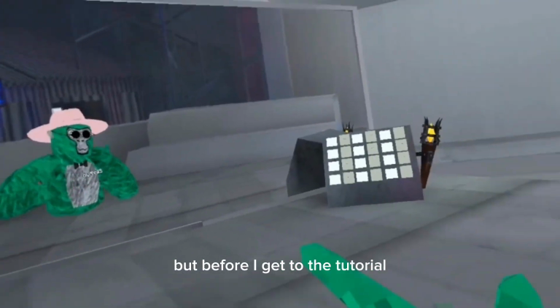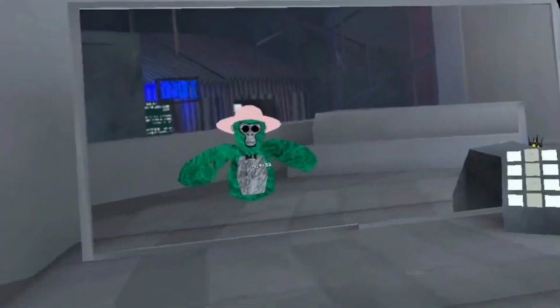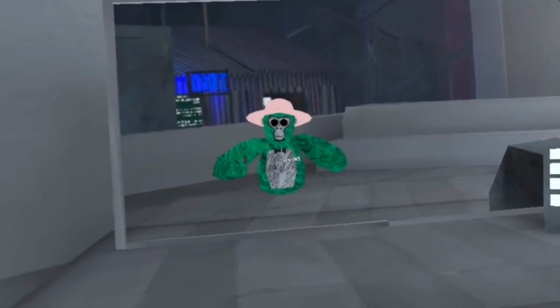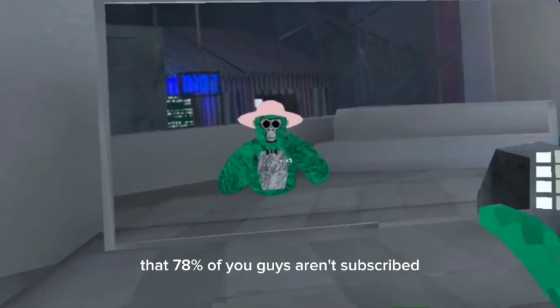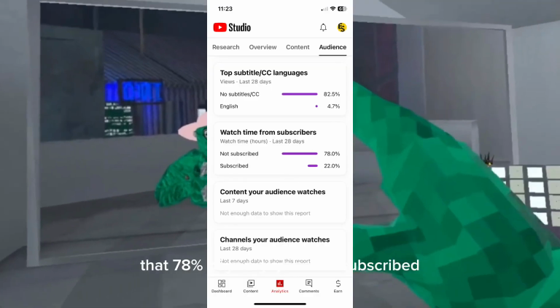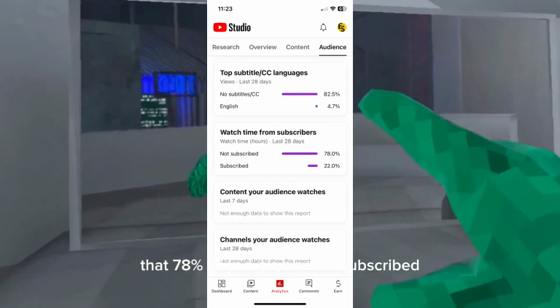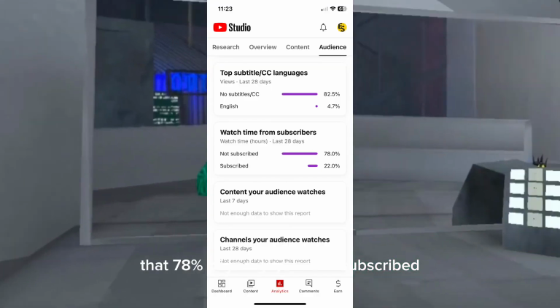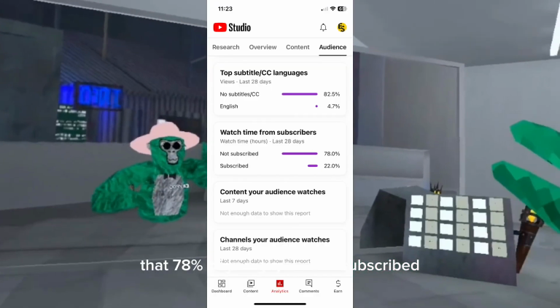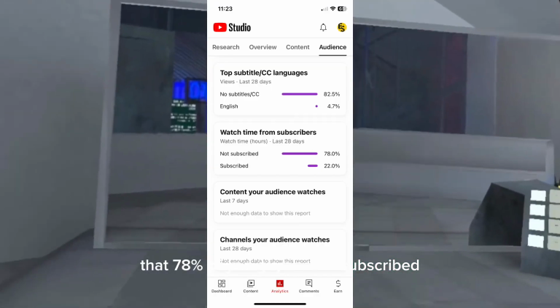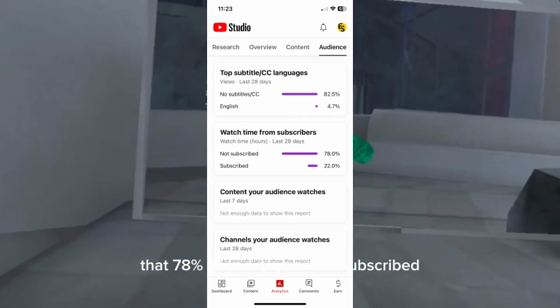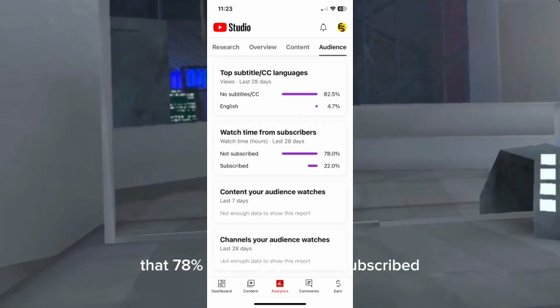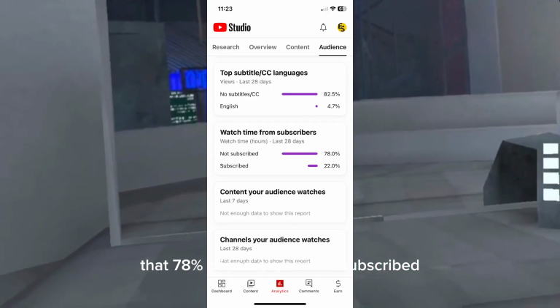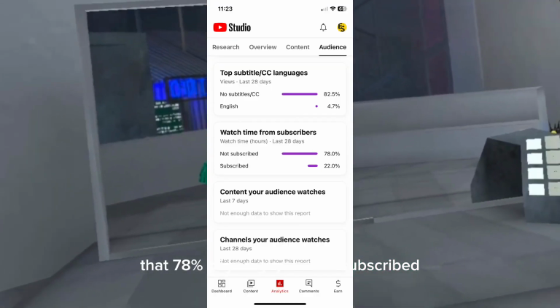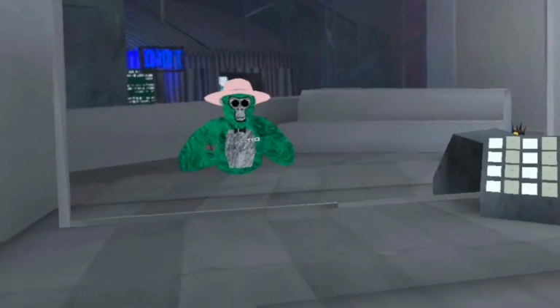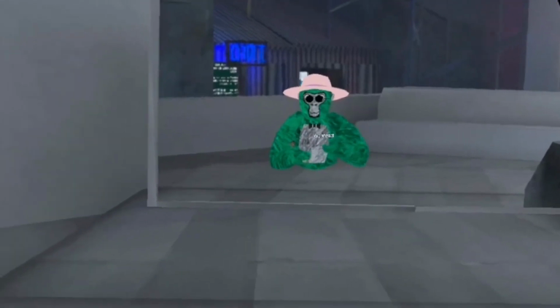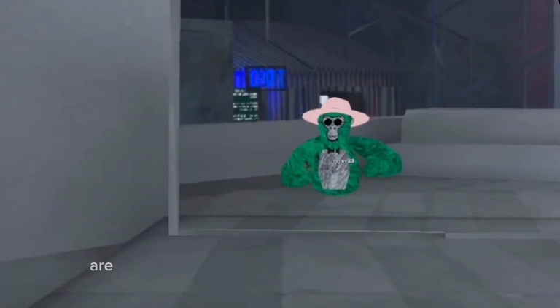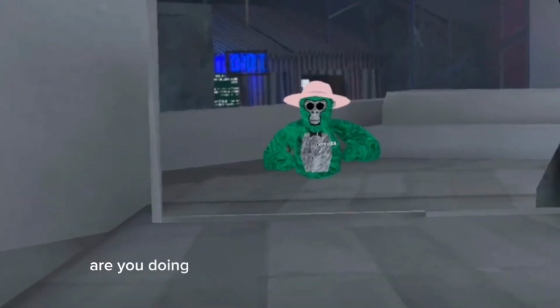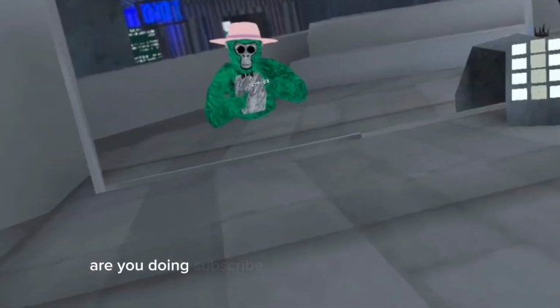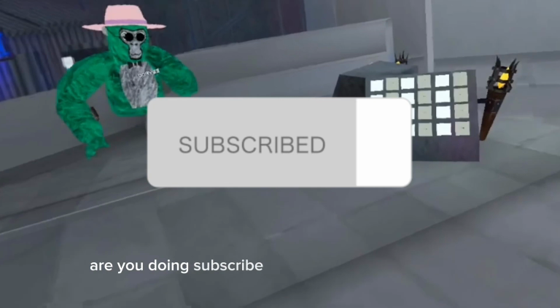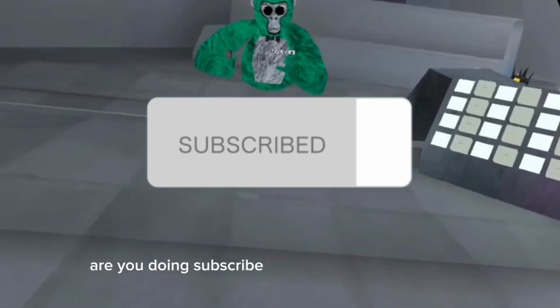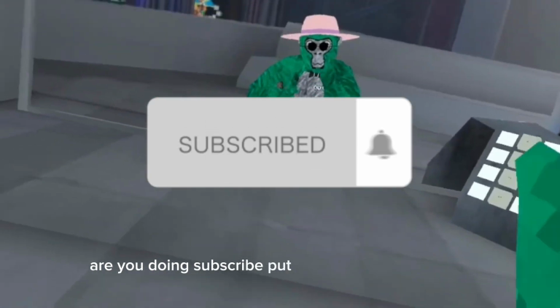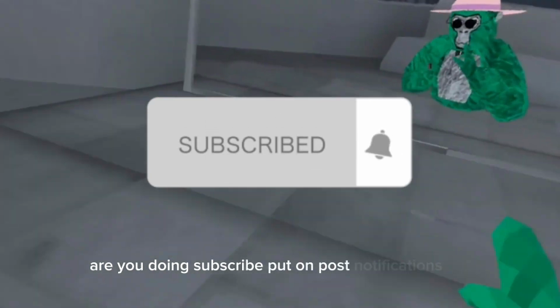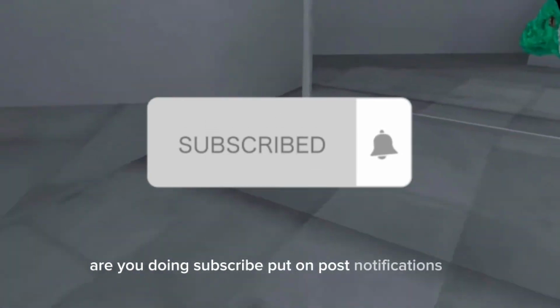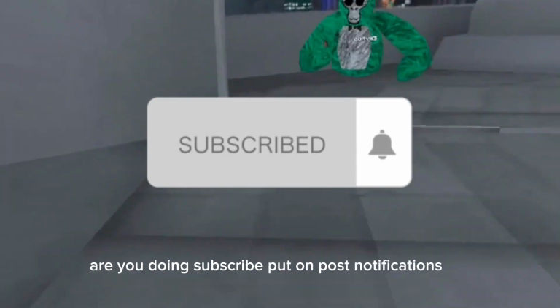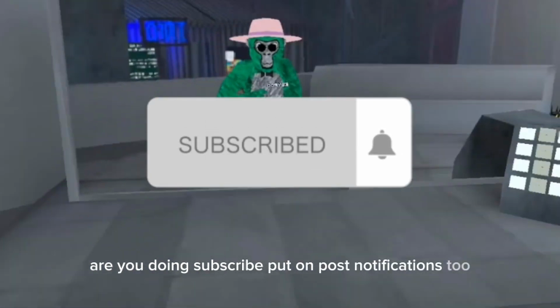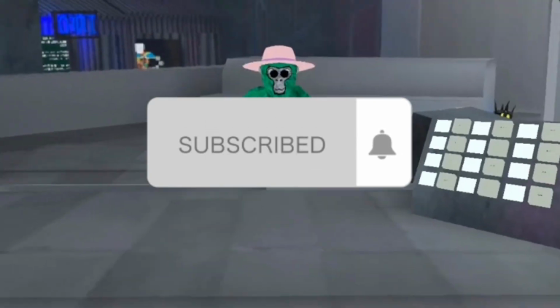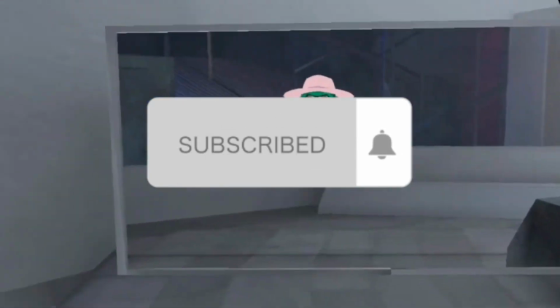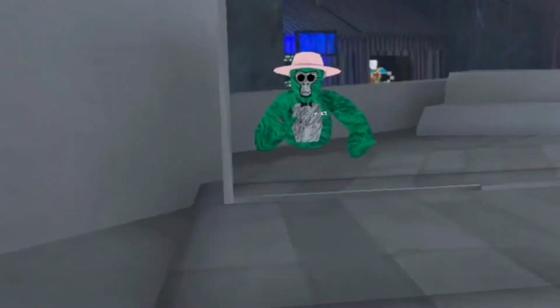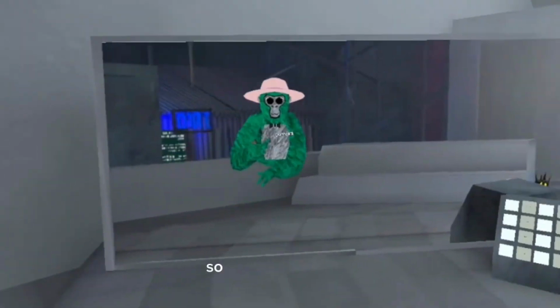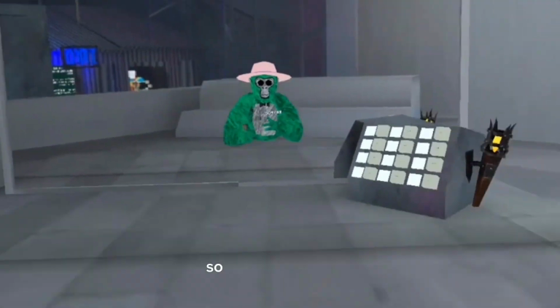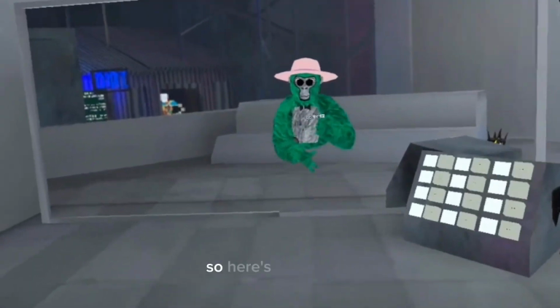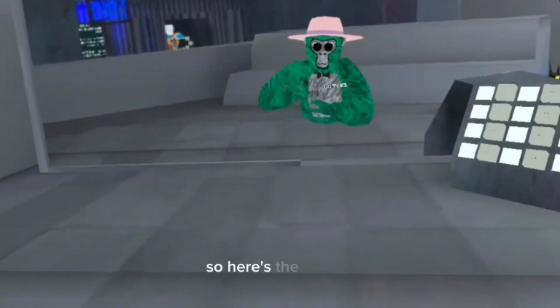But before I get to the tutorial, 78% of you guys aren't subscribed — go subscribe and put on post notifications too.